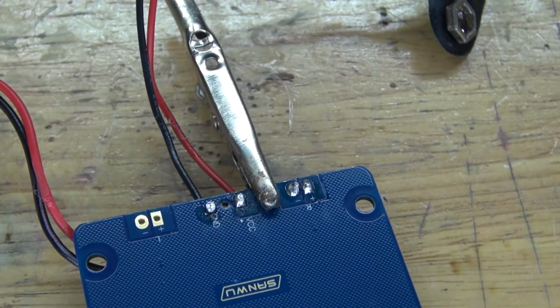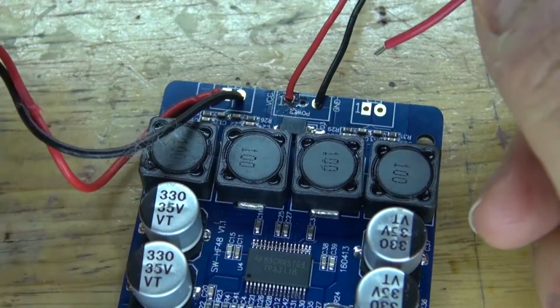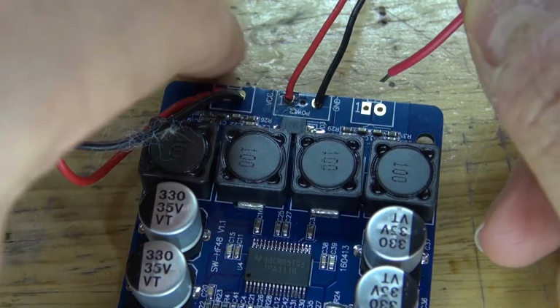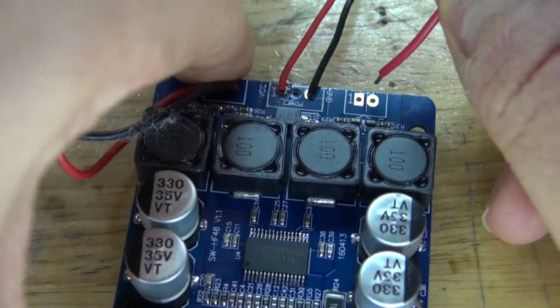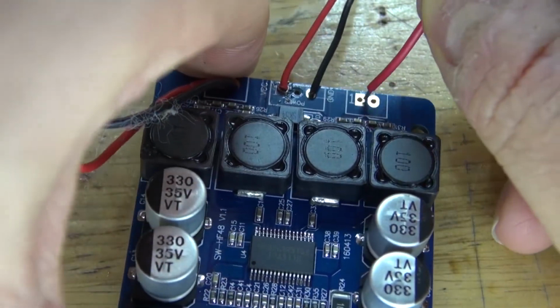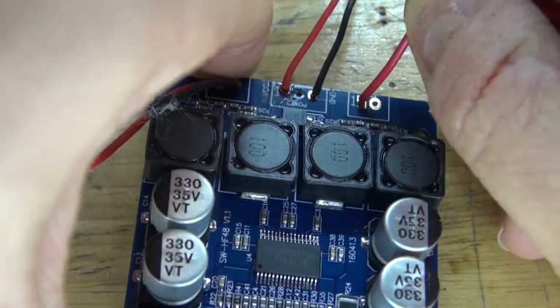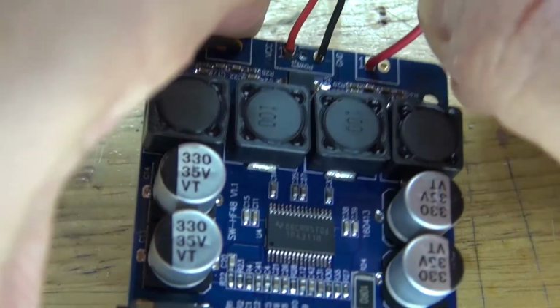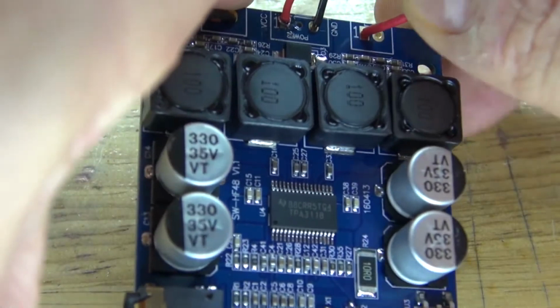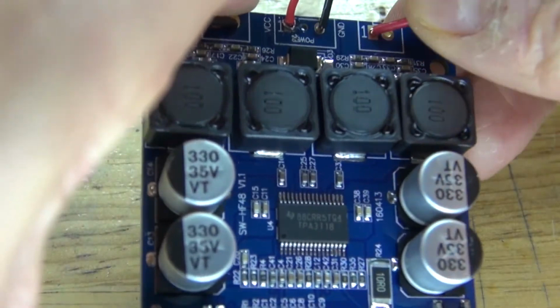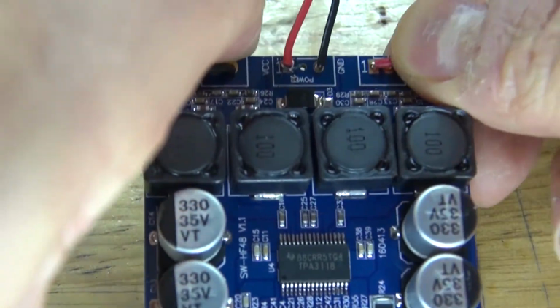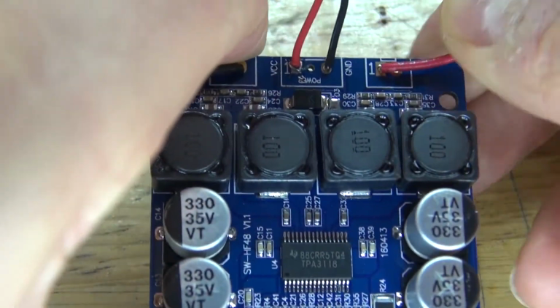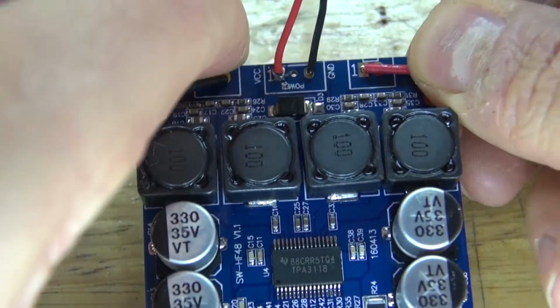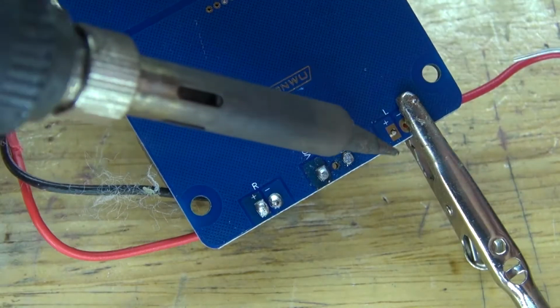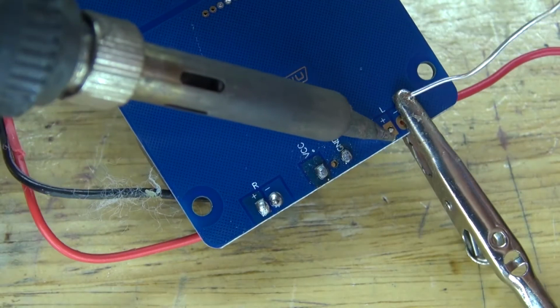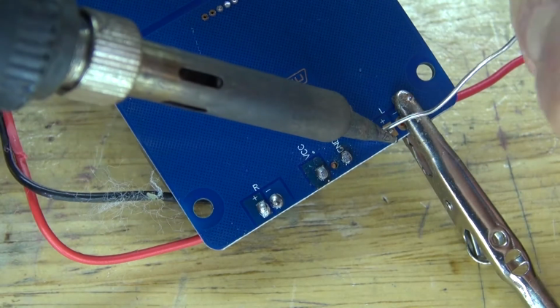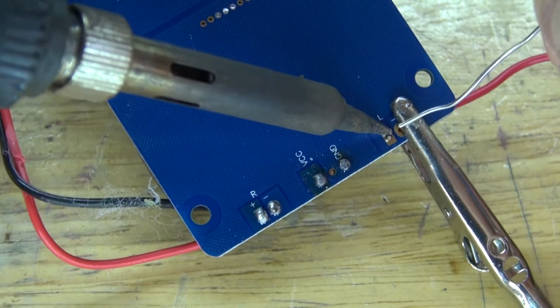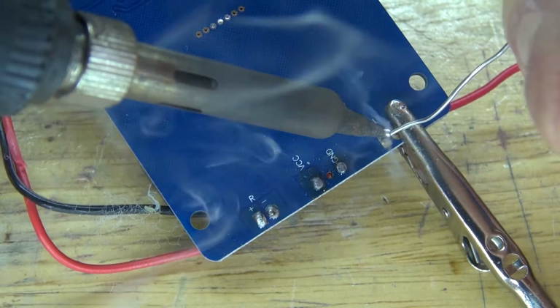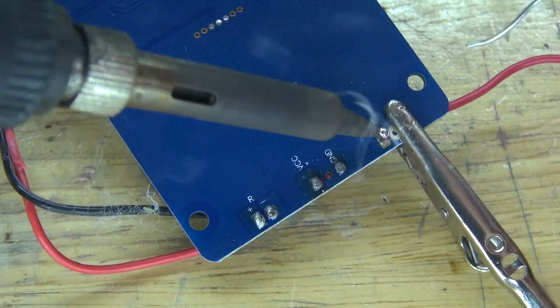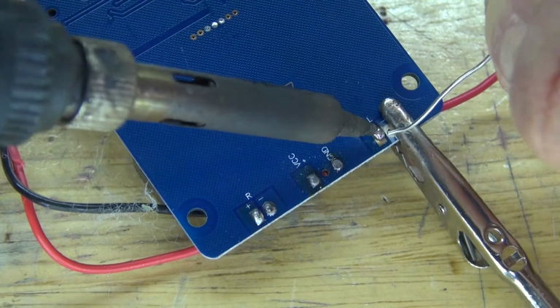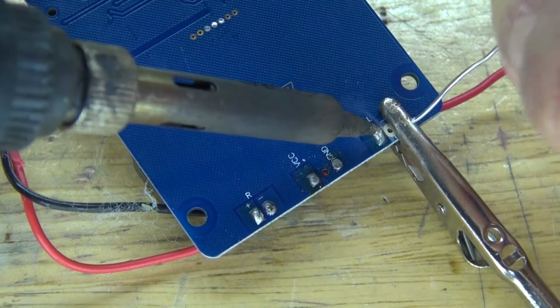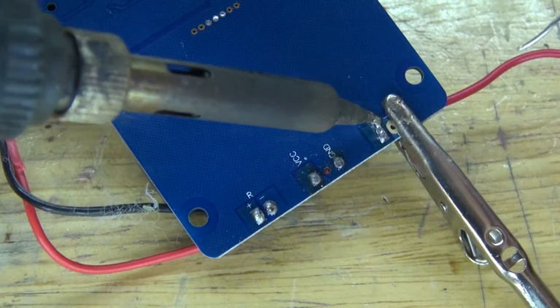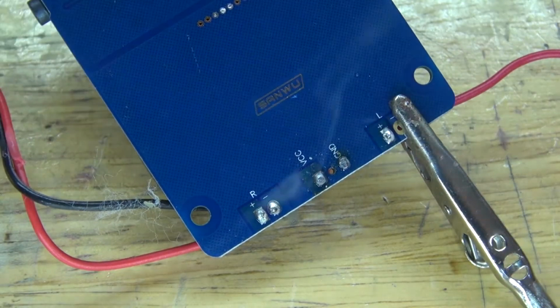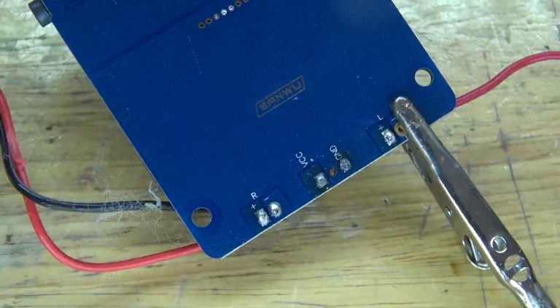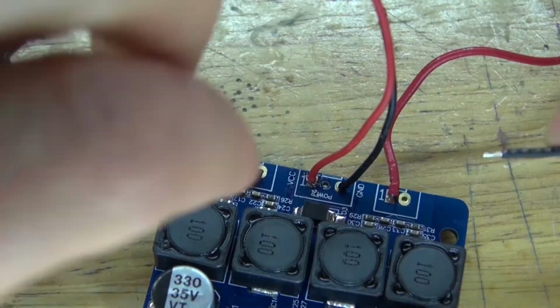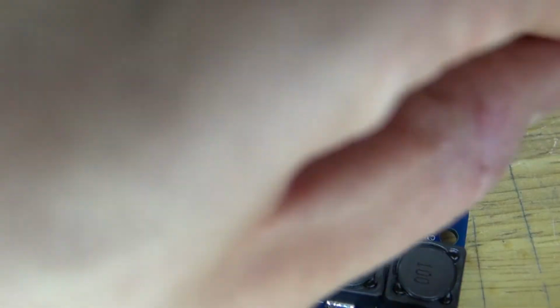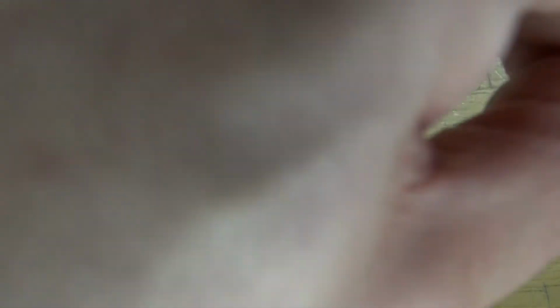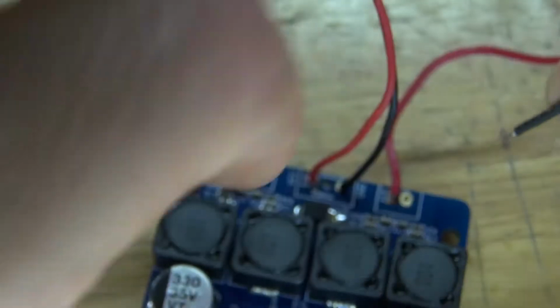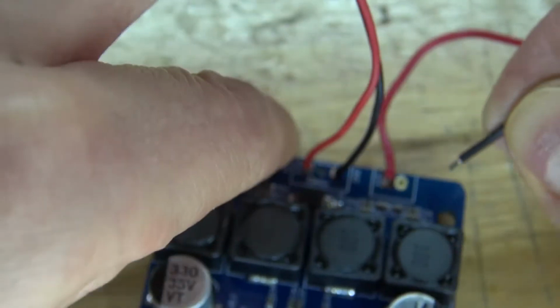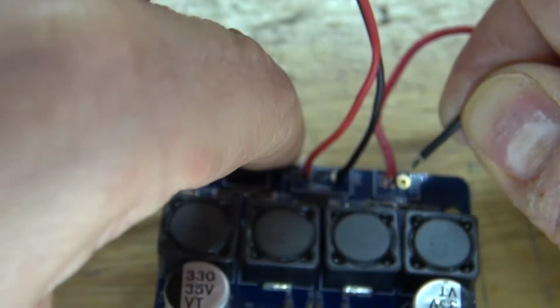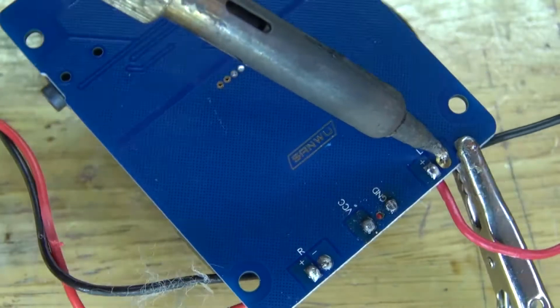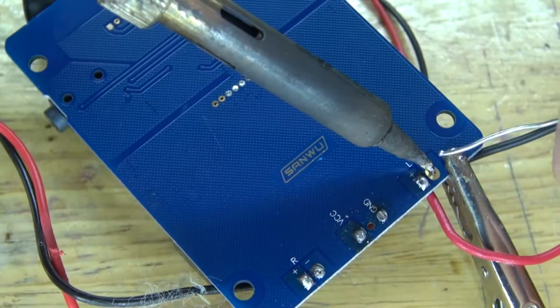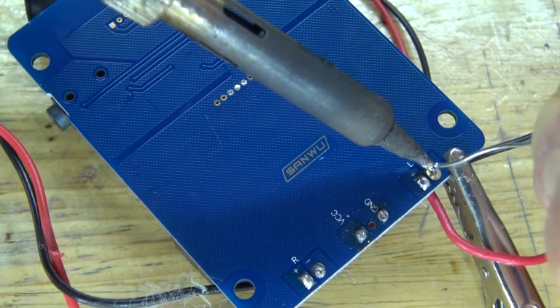Now repeat the same process with the second speaker. Solder the positive in place, and now solder the negative in place. And there, the circuit is now complete.